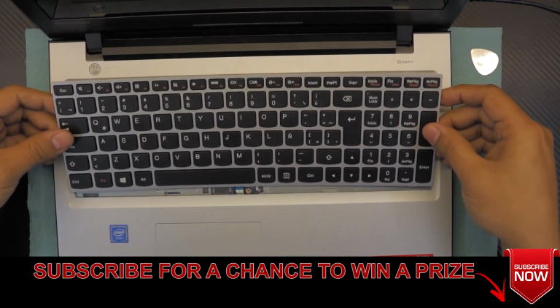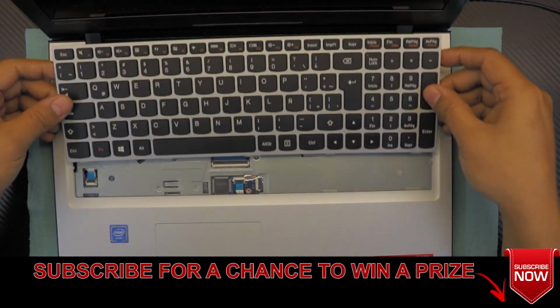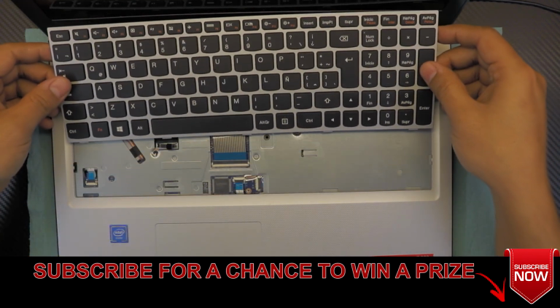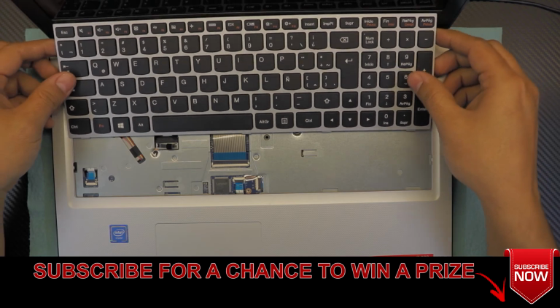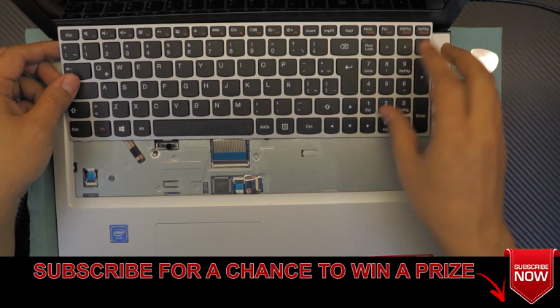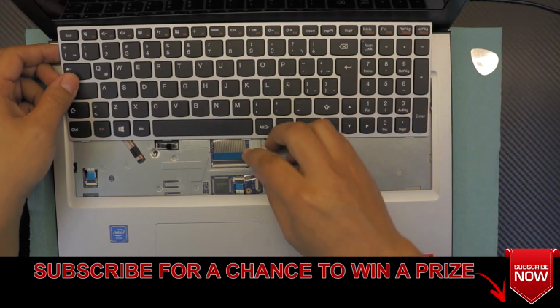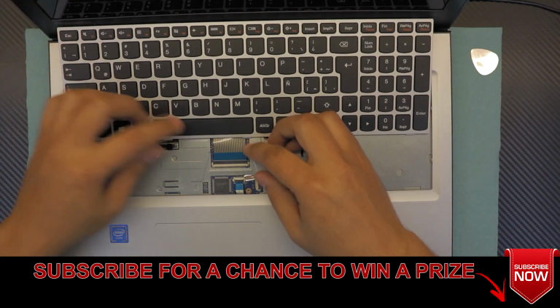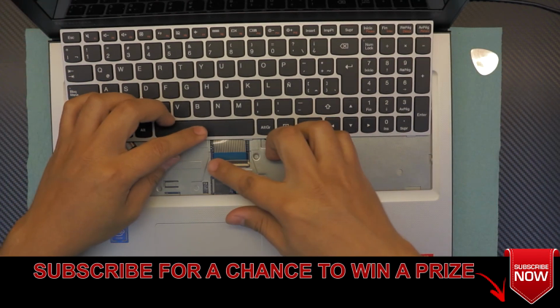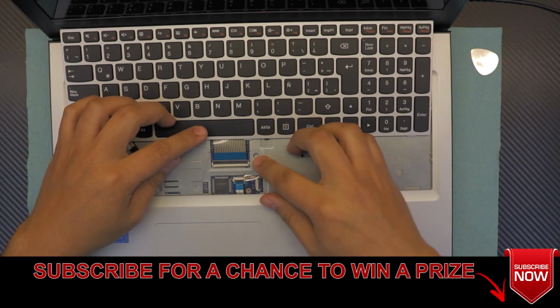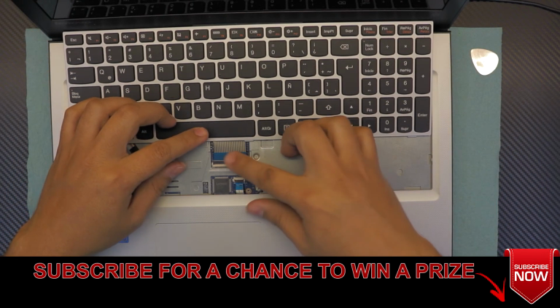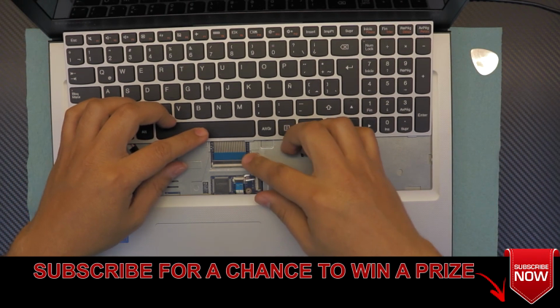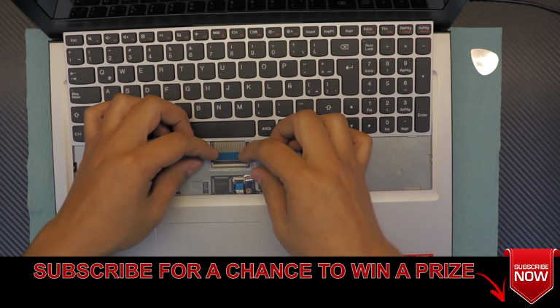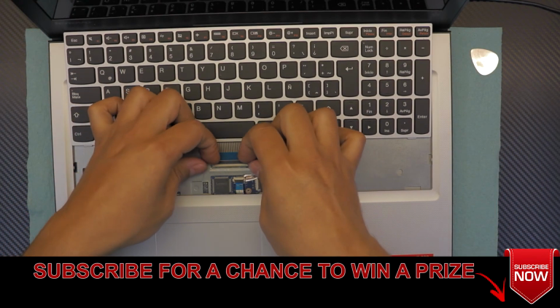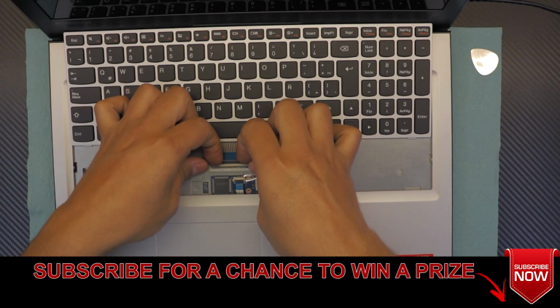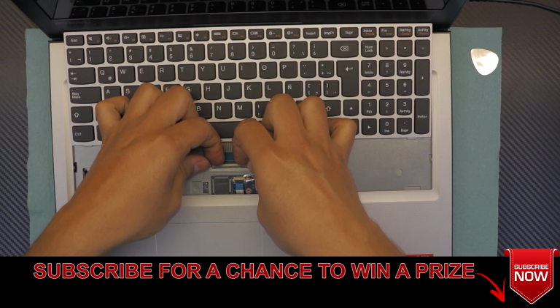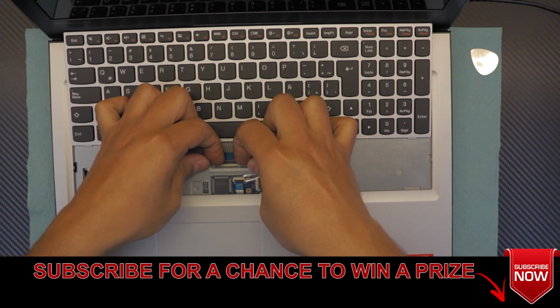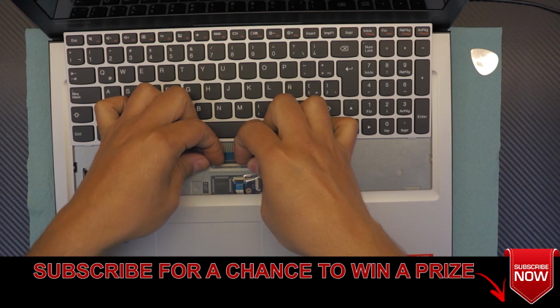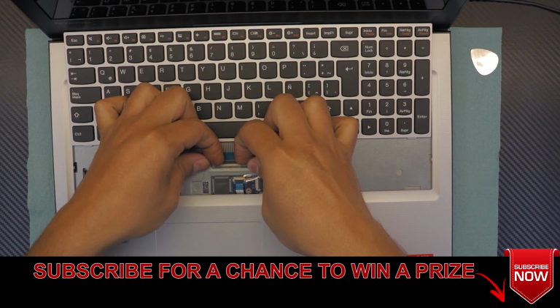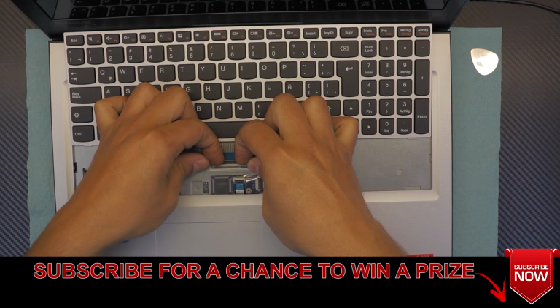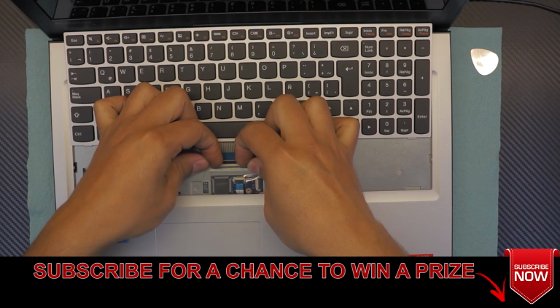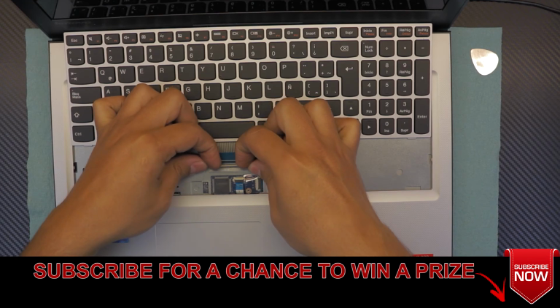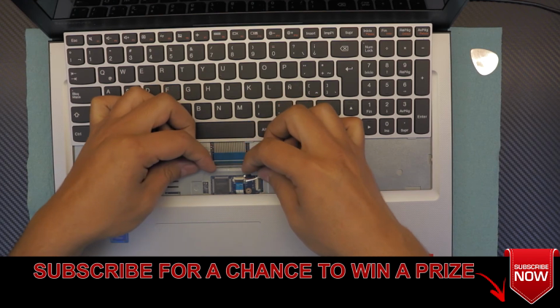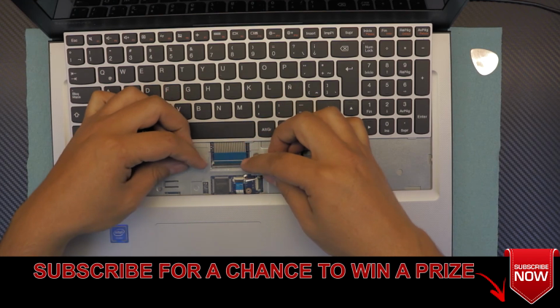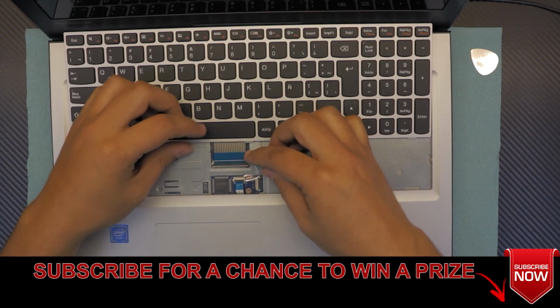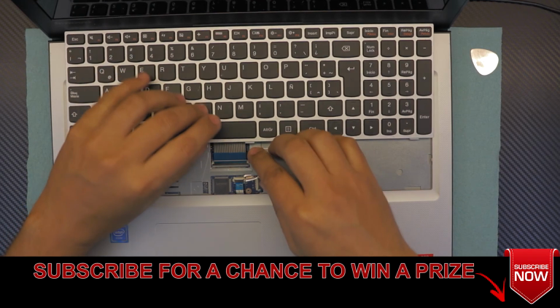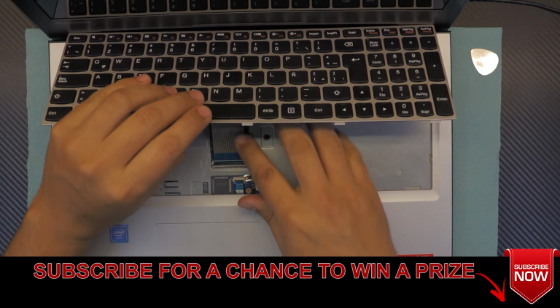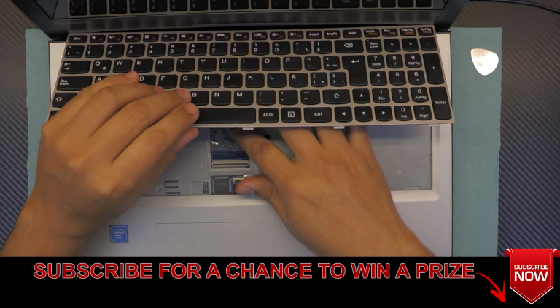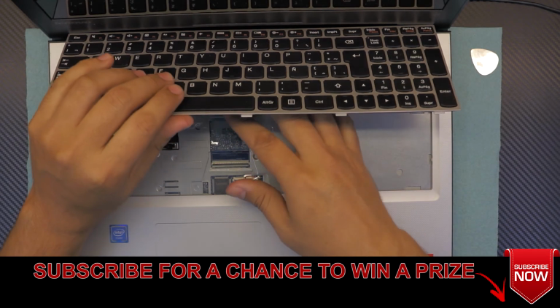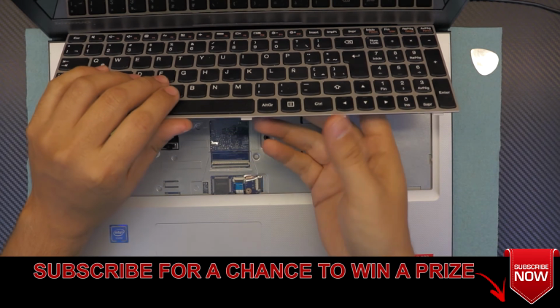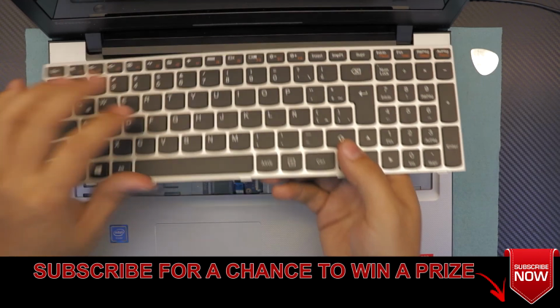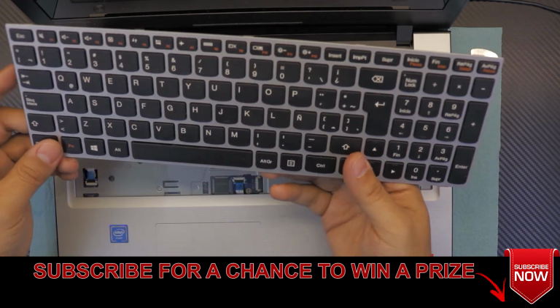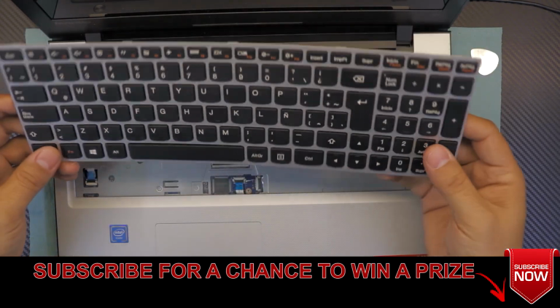Move it towards the screen a little bit and you're going to see a clip right here. Go ahead and lift up the clip to a 90-degree angle and the keyboard will come out.